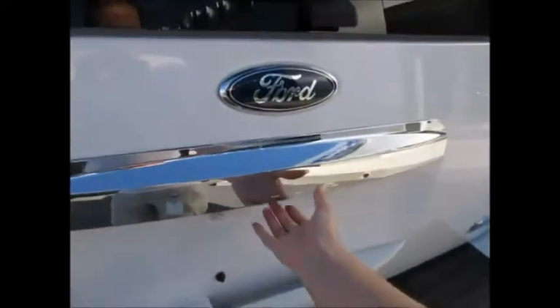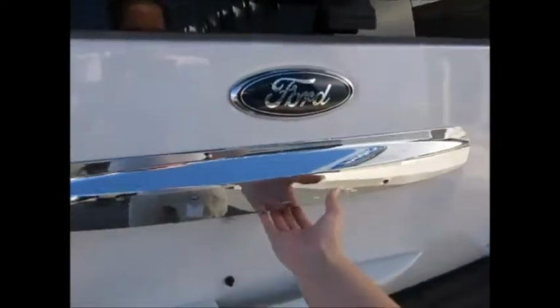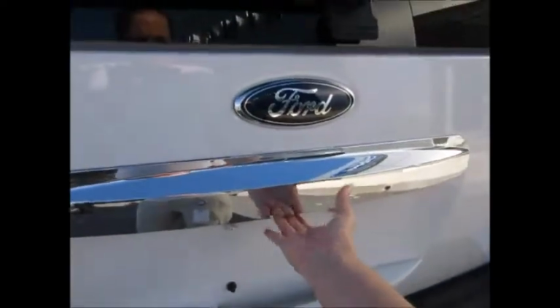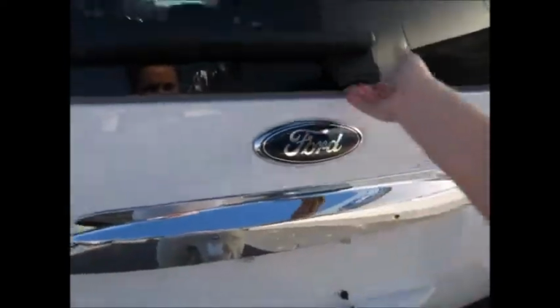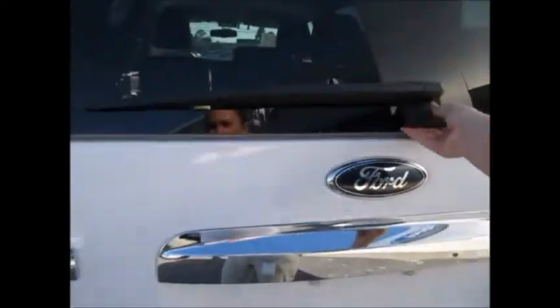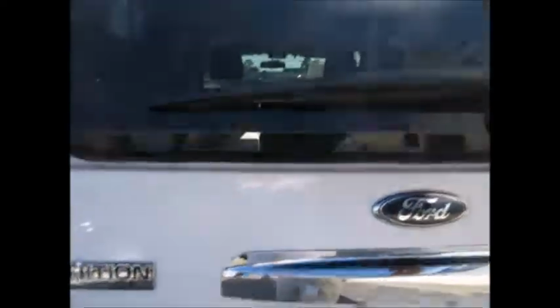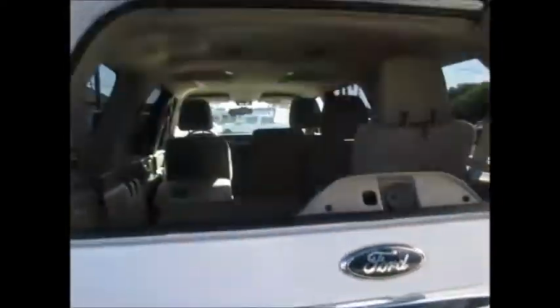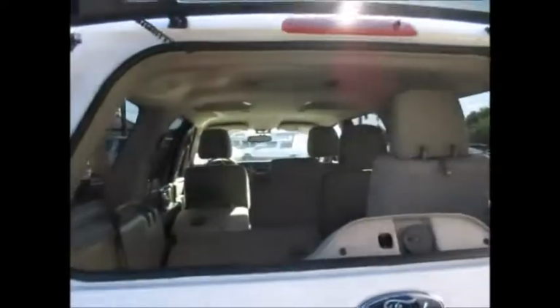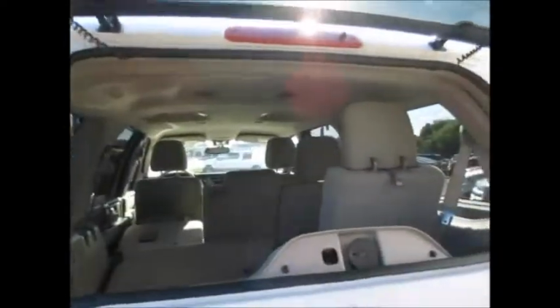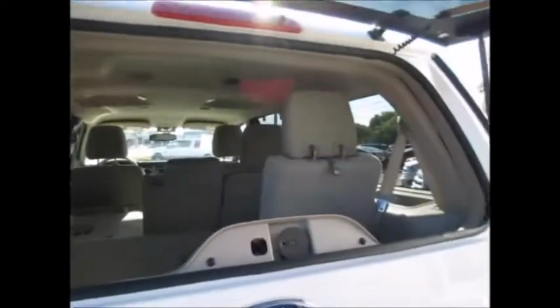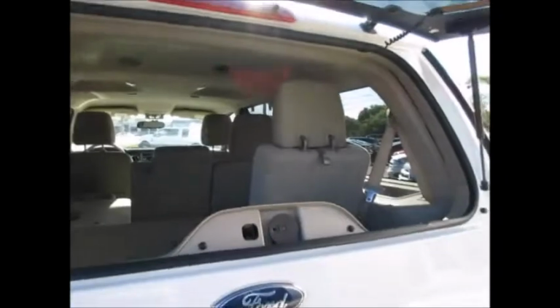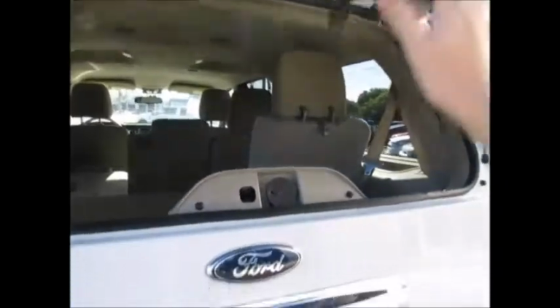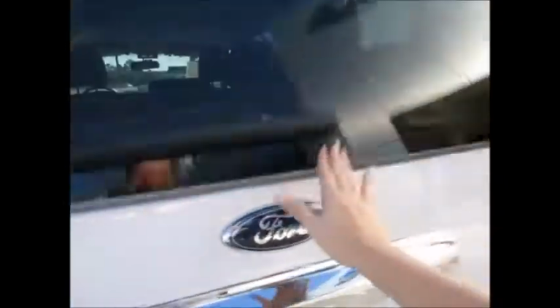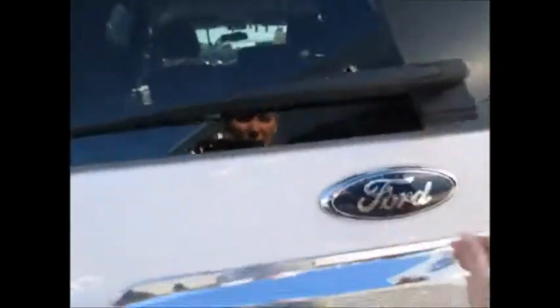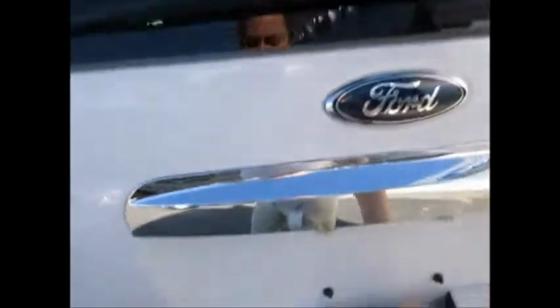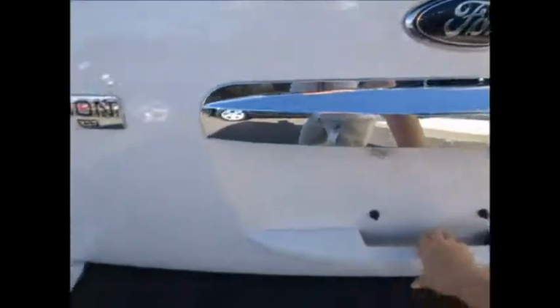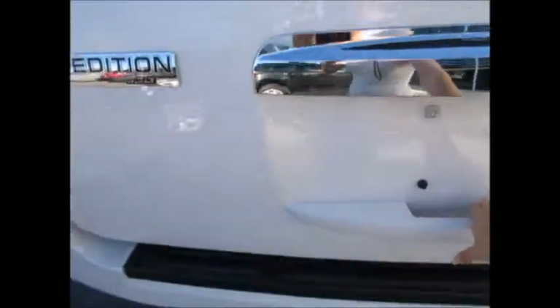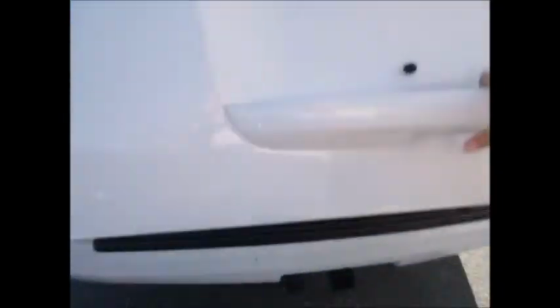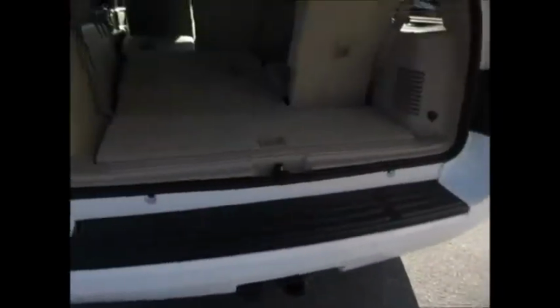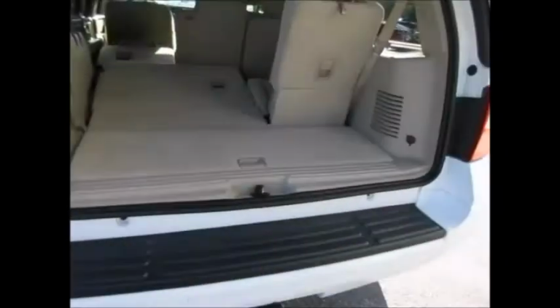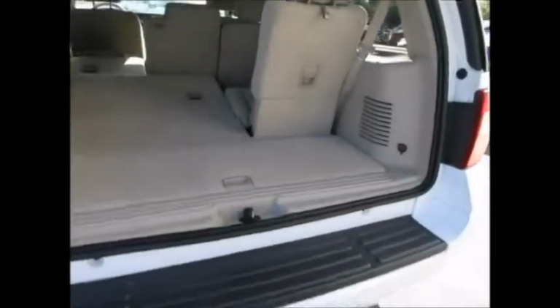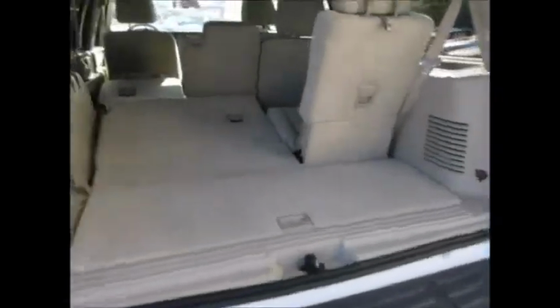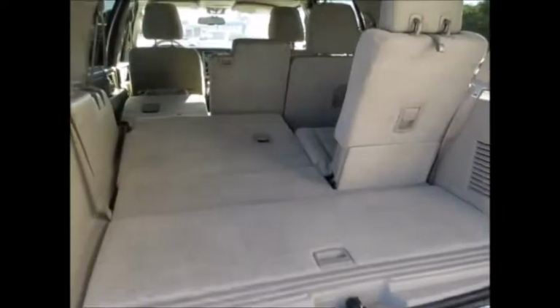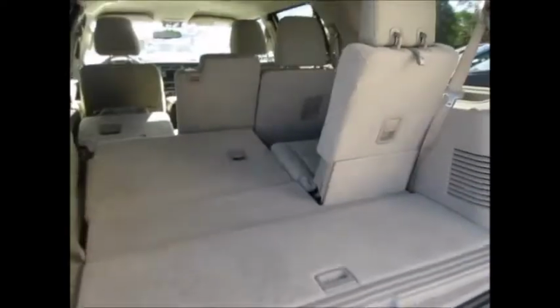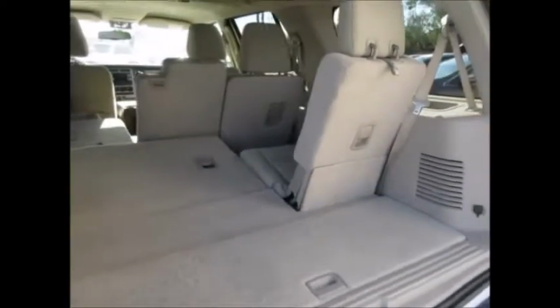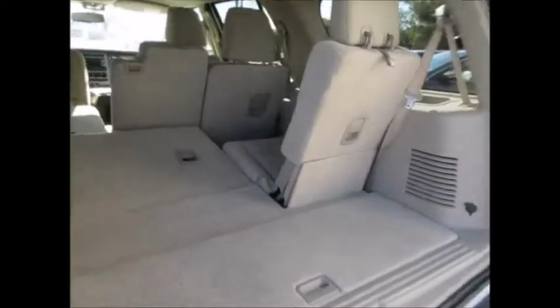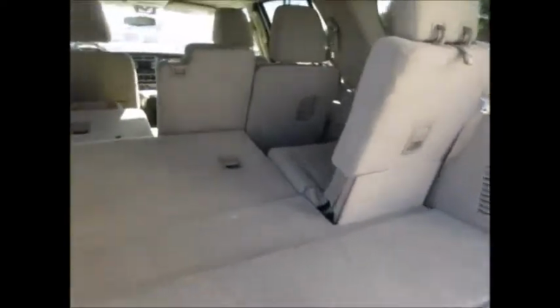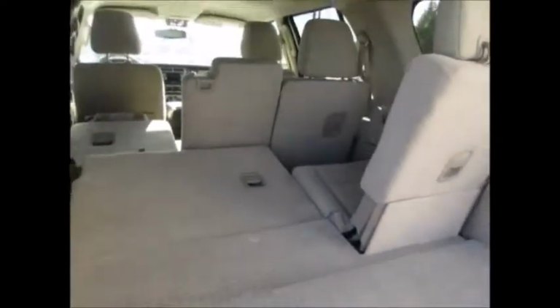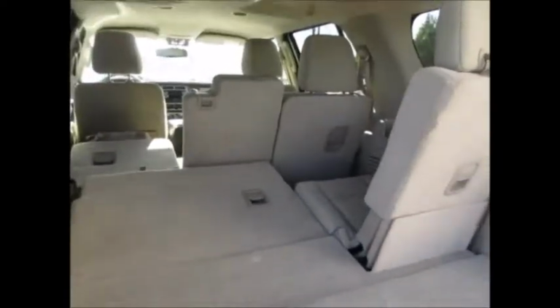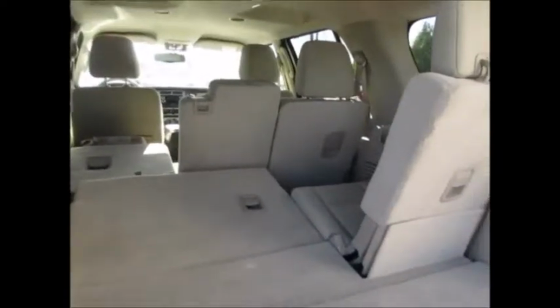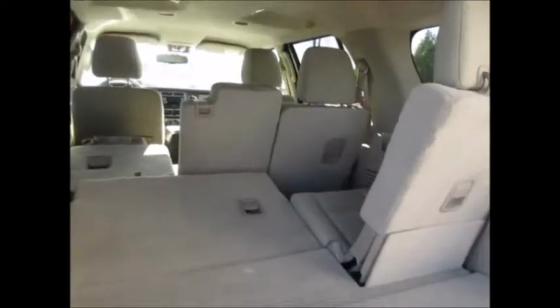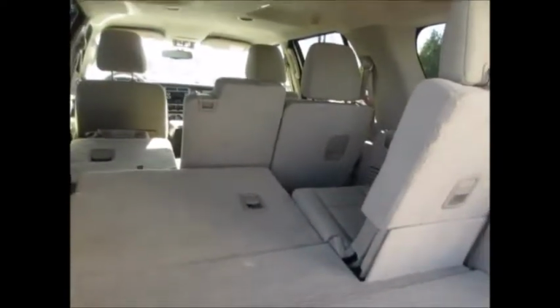I like the way that the Expeditions are — you can pop the back glass and put things in the back without having to lift the whole liftgate. You have the ability to seat three passengers in the third row, three in the second row, and two up front.